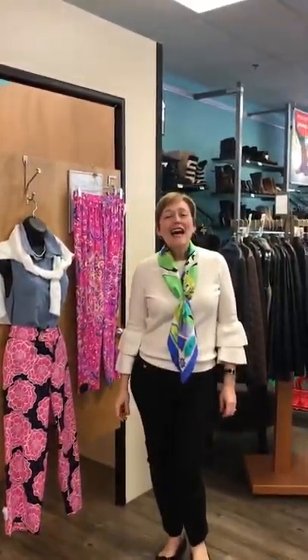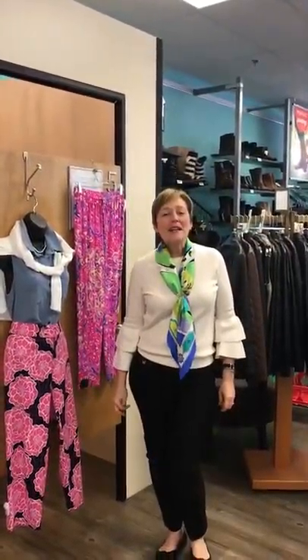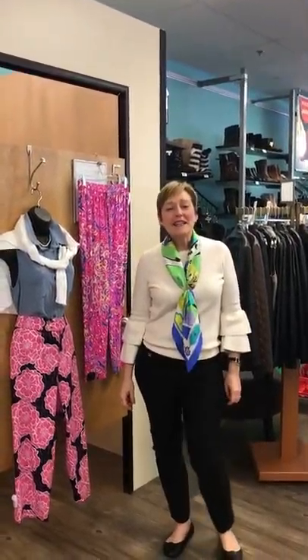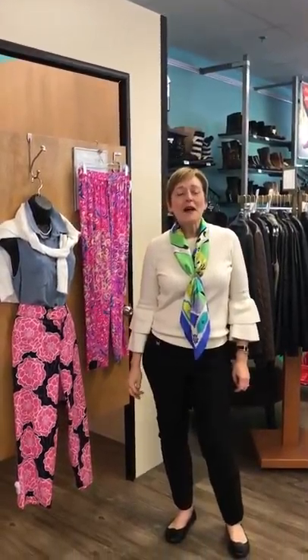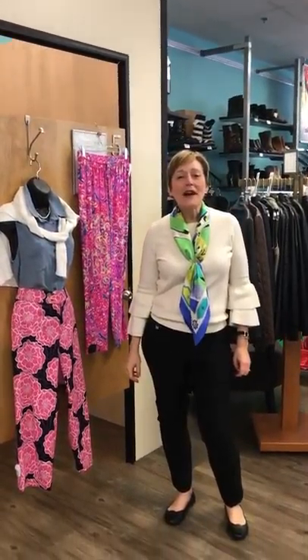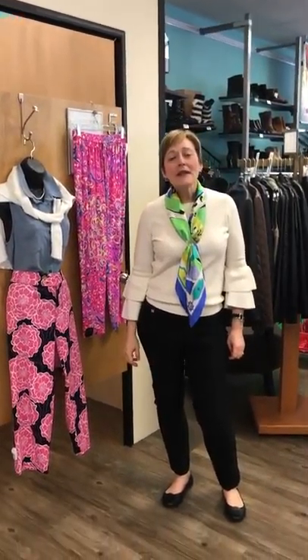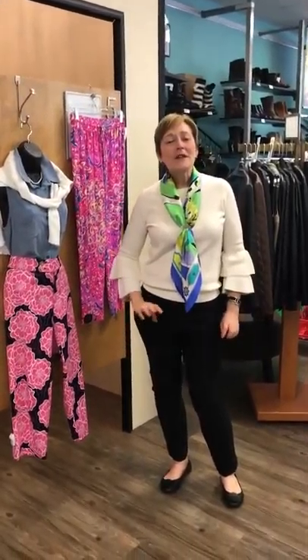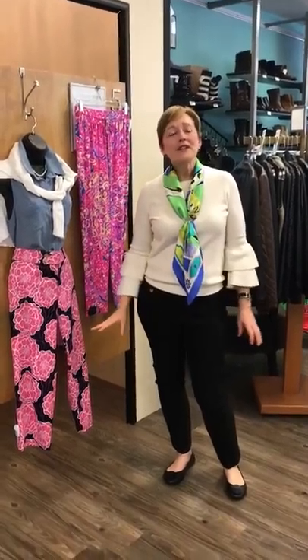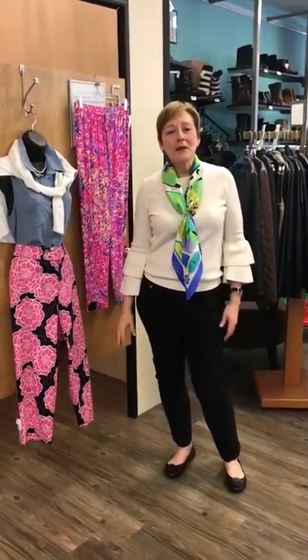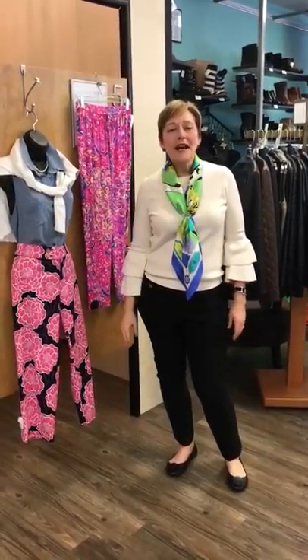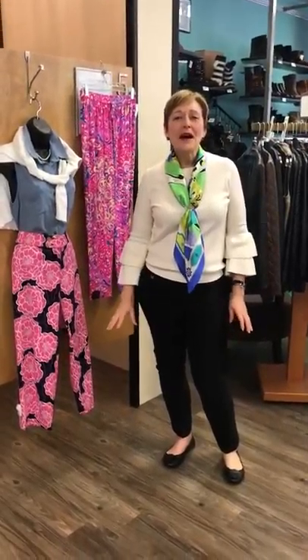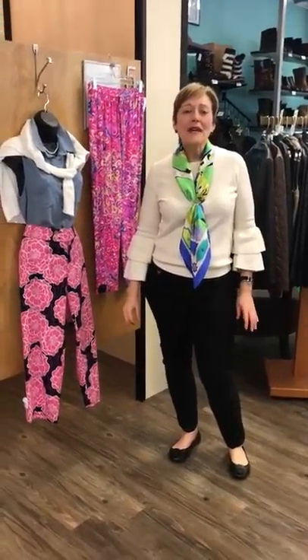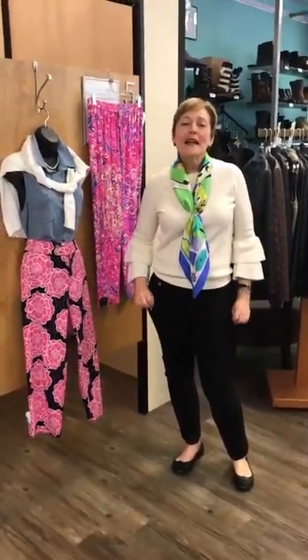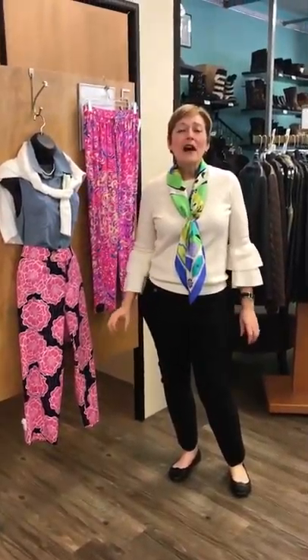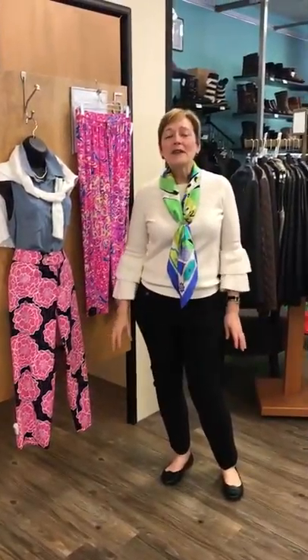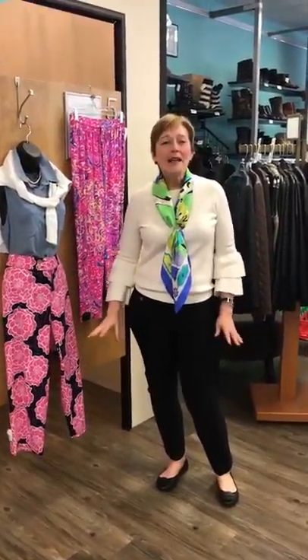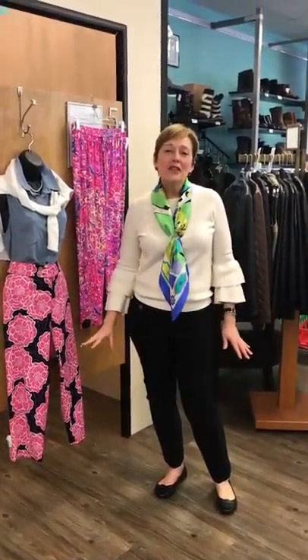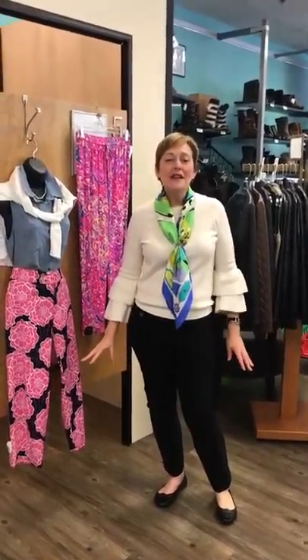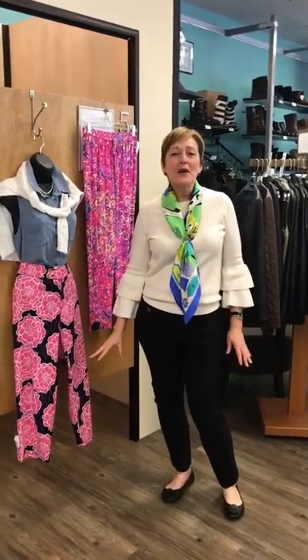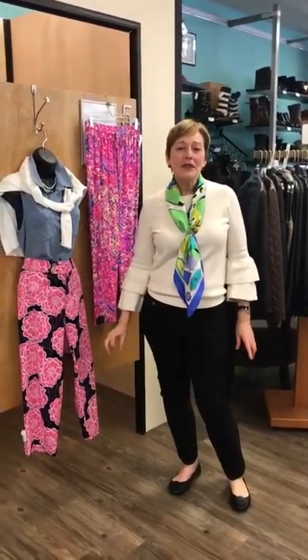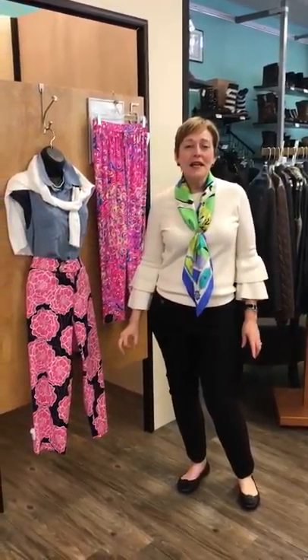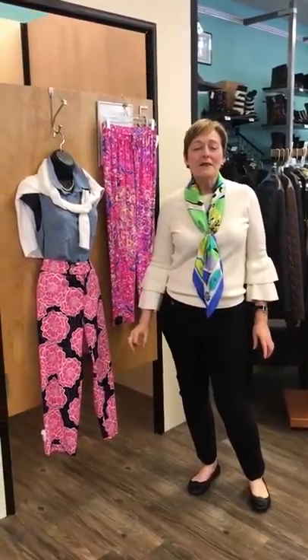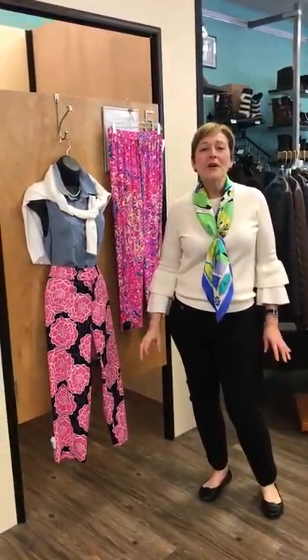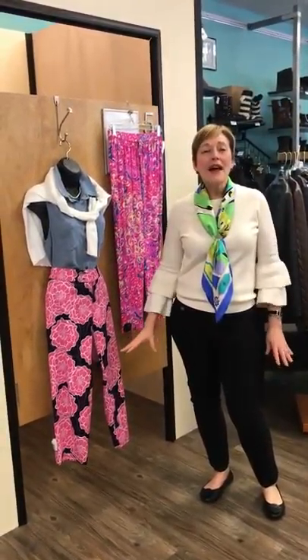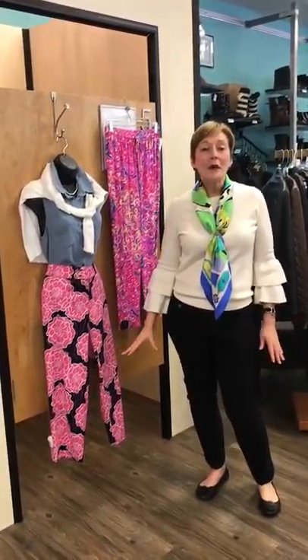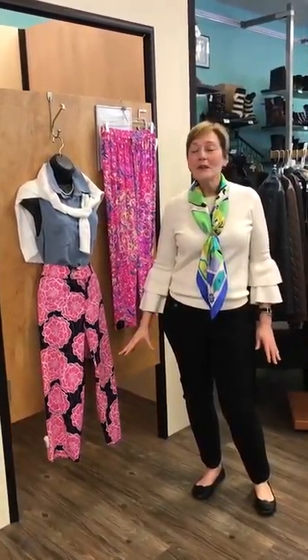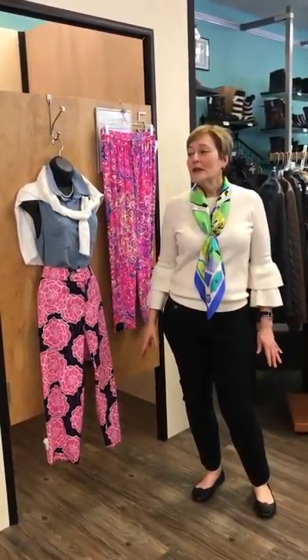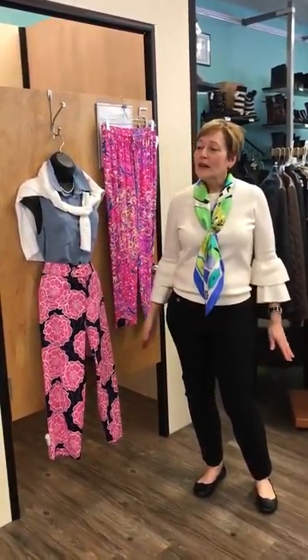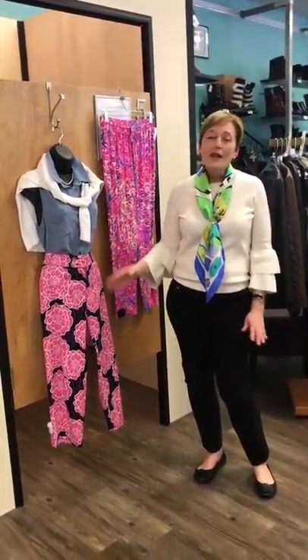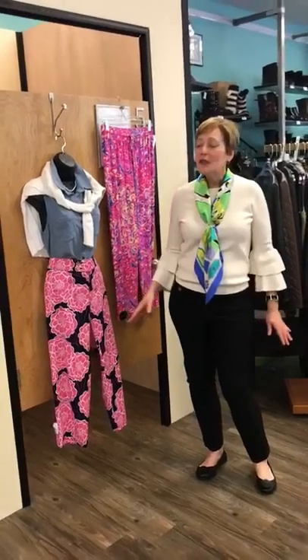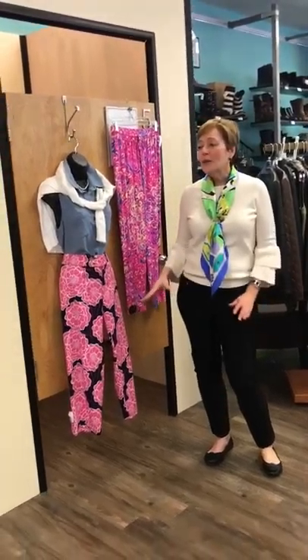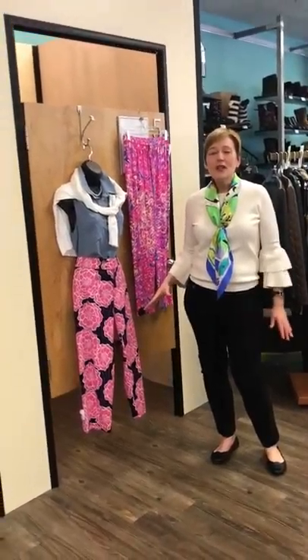Hi everybody, it's Cynthia from Closet Revival. It's been a great, dreary week here in Dallas with lots of rain, and we thought we'd pick the brightest, cheeriest designer we know of to feature in today's video, and that's Lily Pulitzer. So we've got a lot of great looks for you, all bright and cheery.